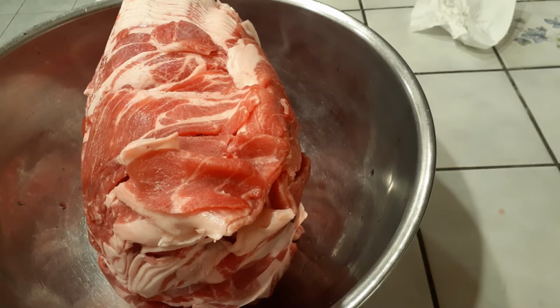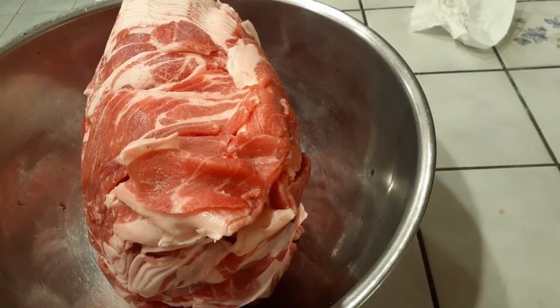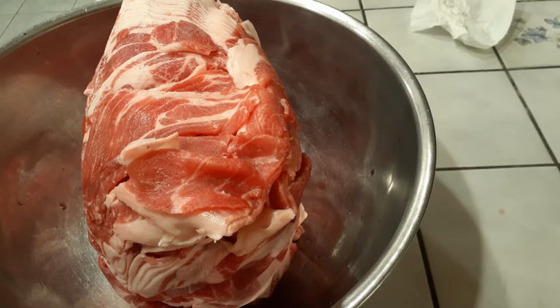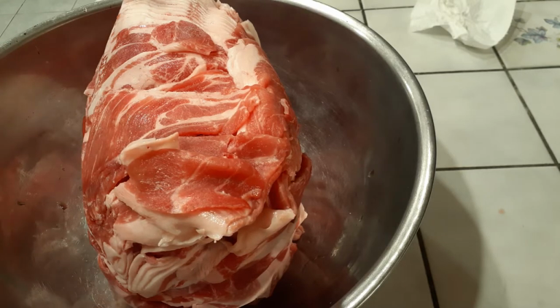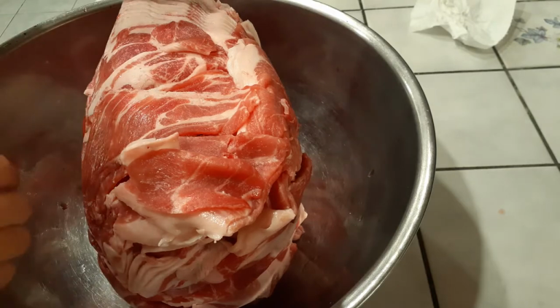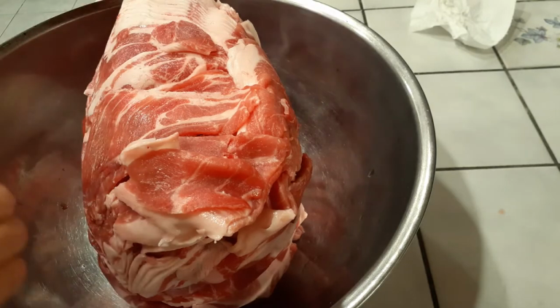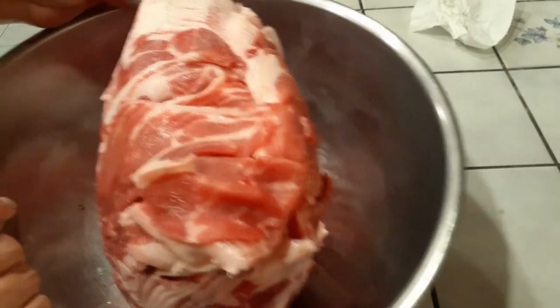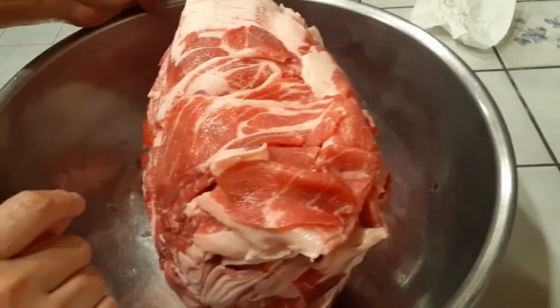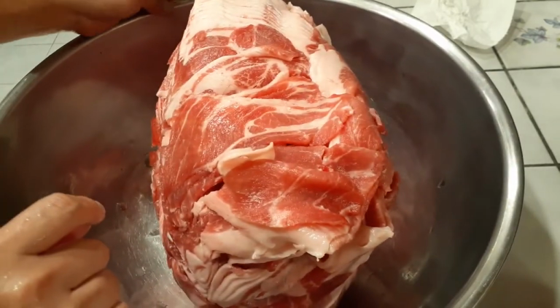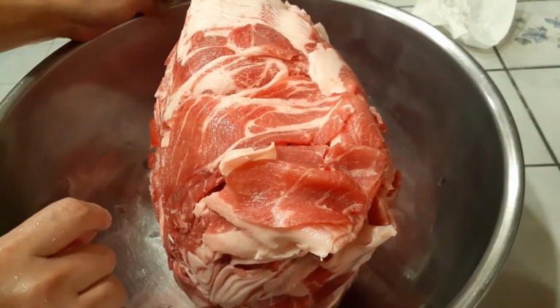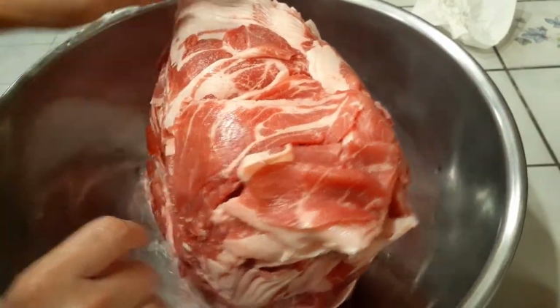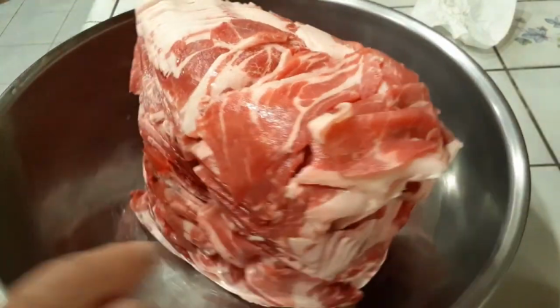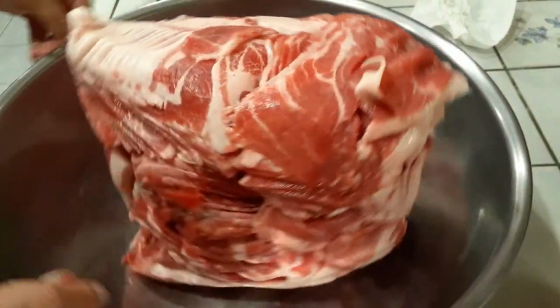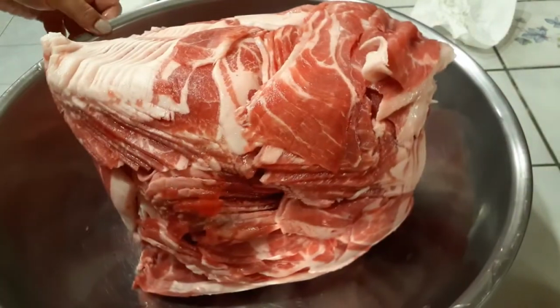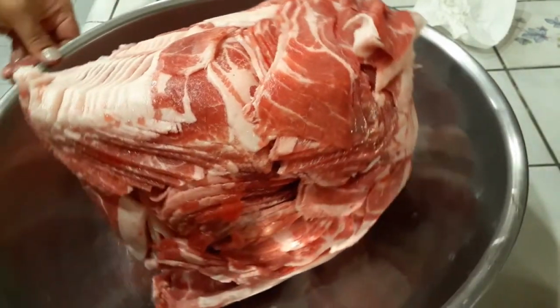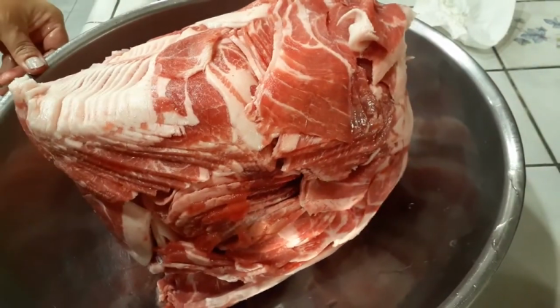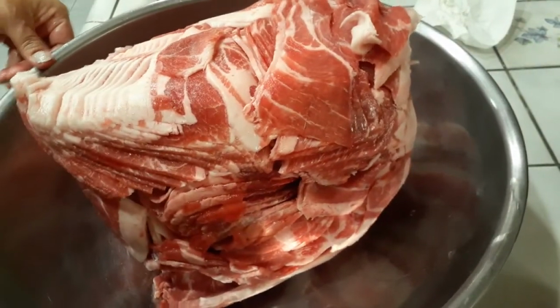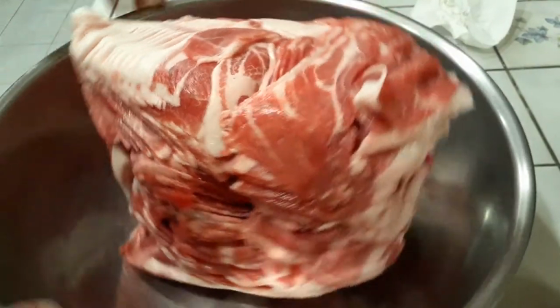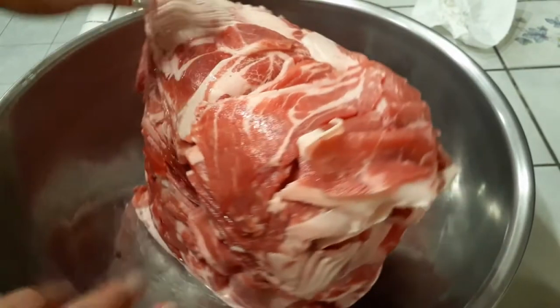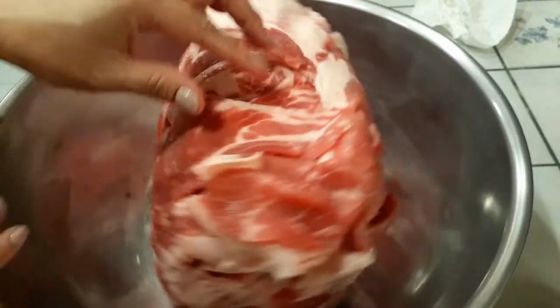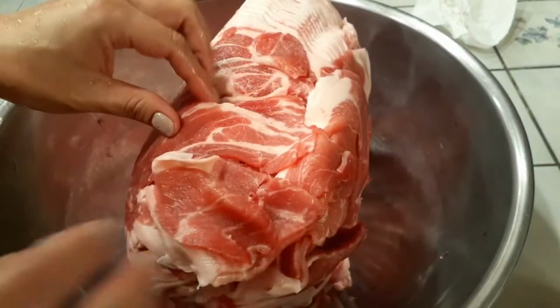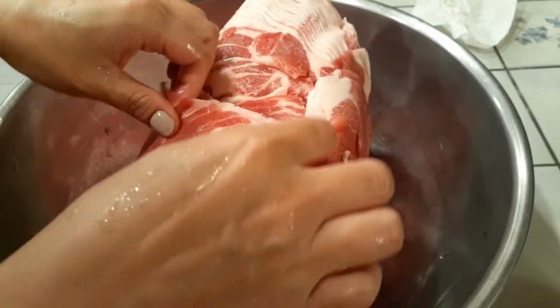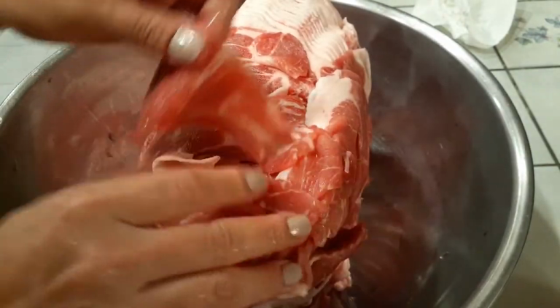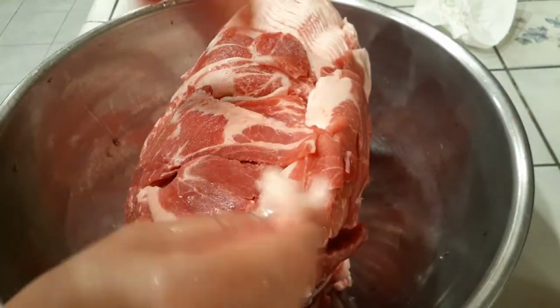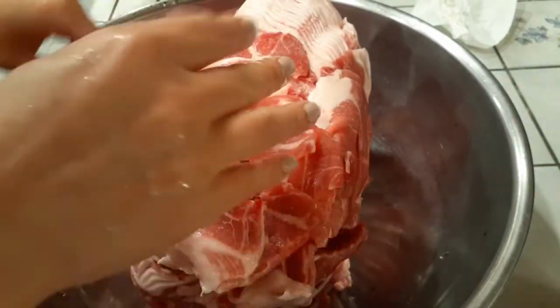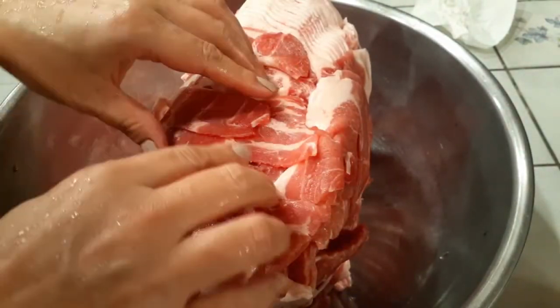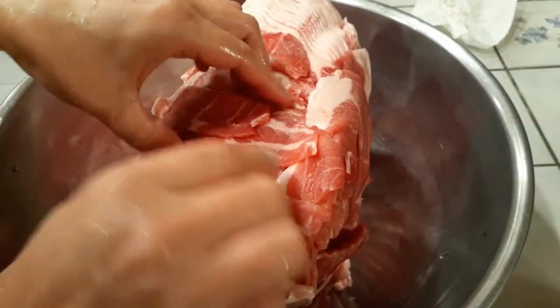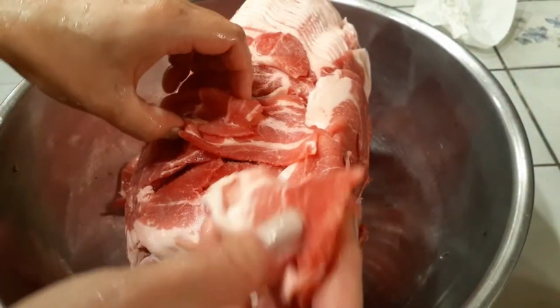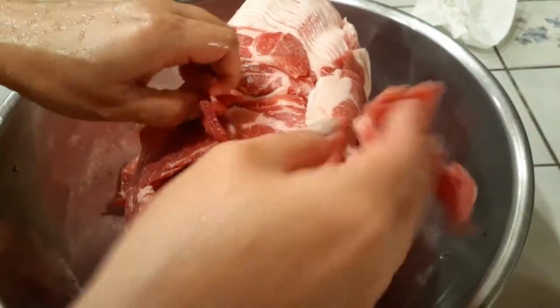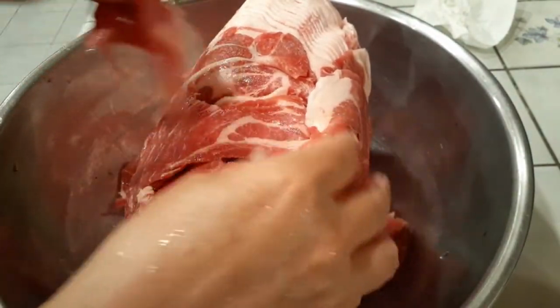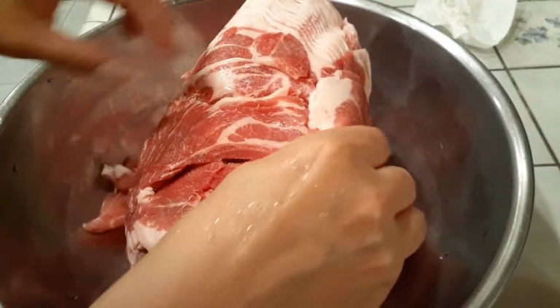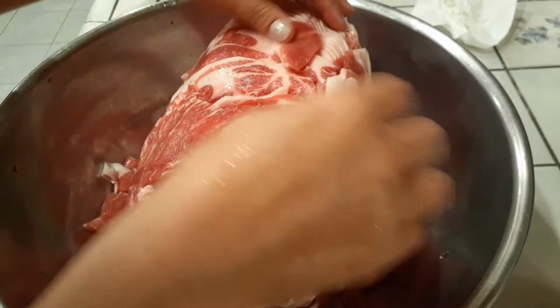Frozen pork right here. I'm going to let it thaw out a little bit before I can start working on this, and all I'm going to do is just peel it off by layers and get to it. It's going to take some time to do this part because I have so much pork in my bowl.